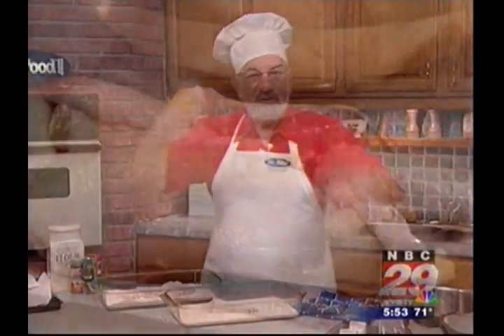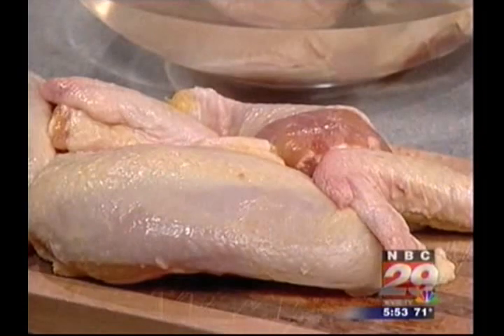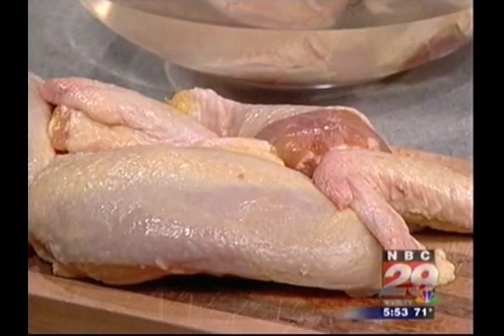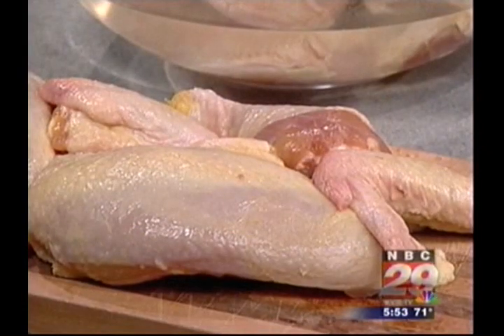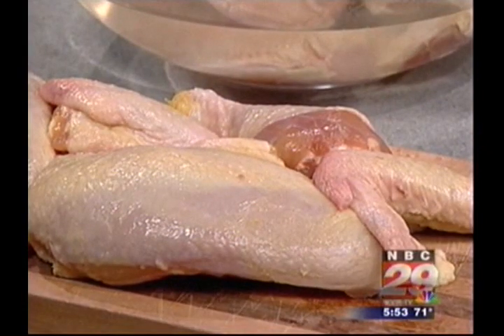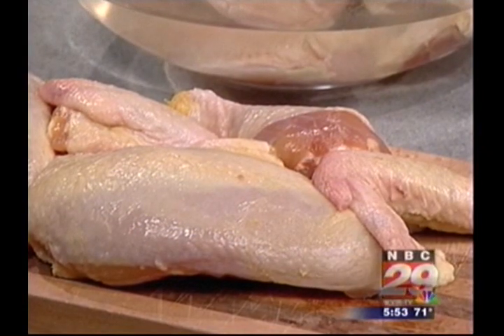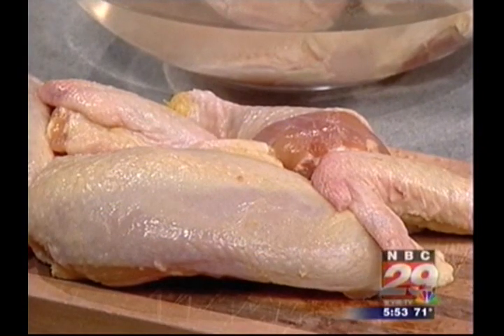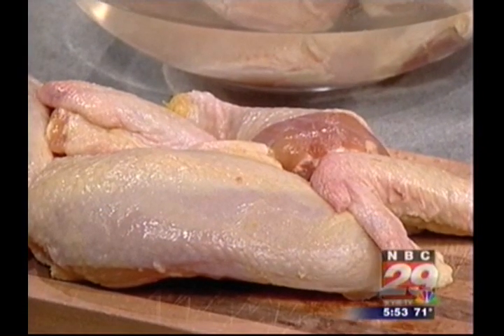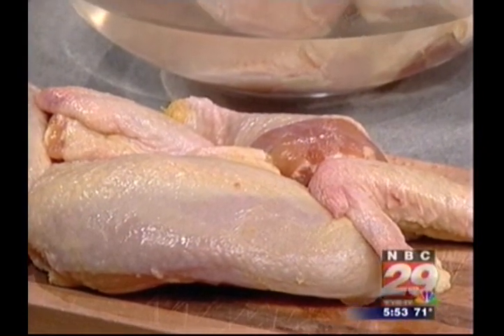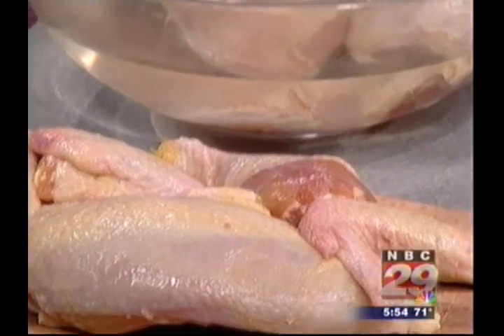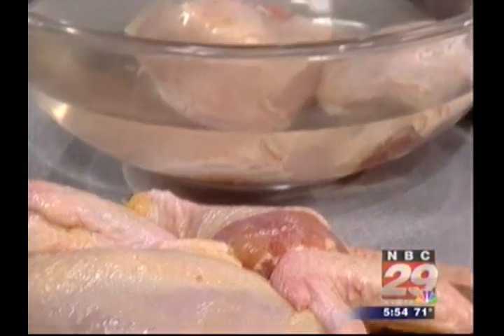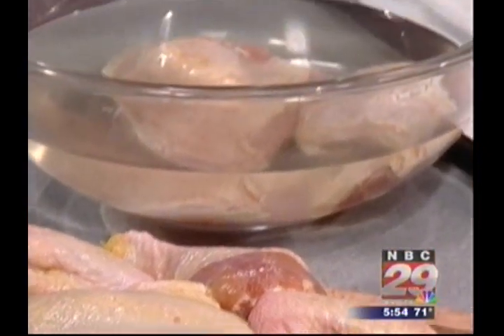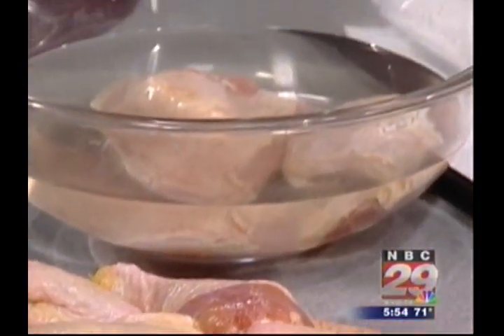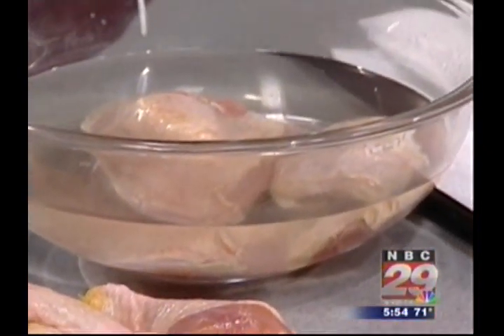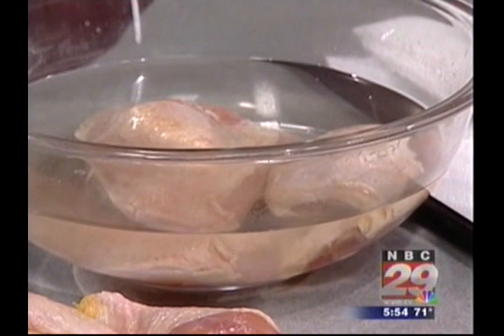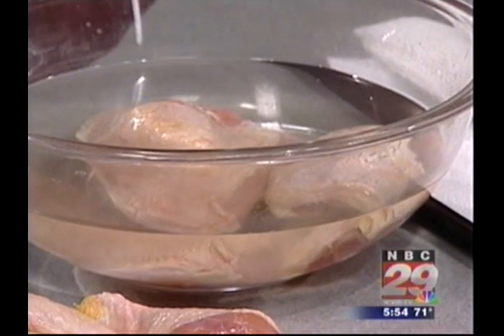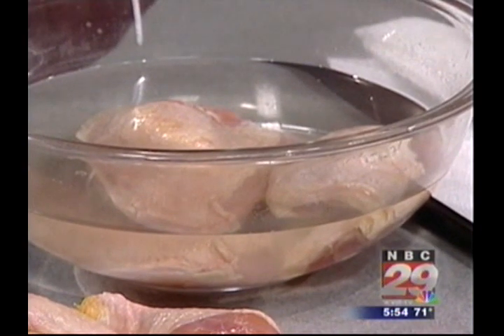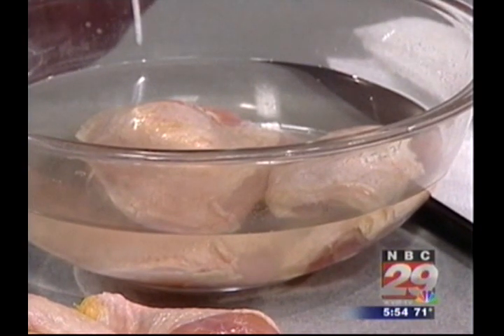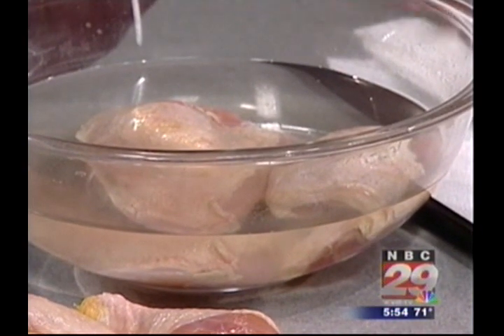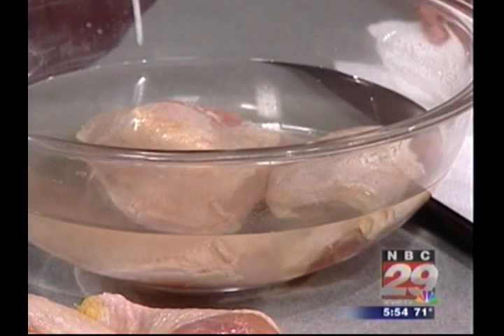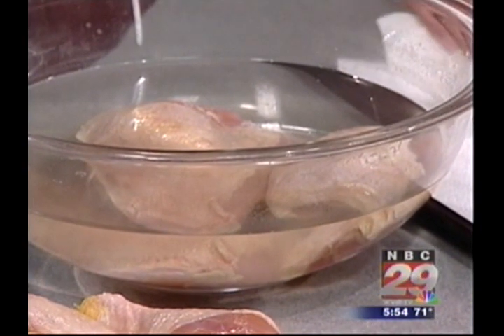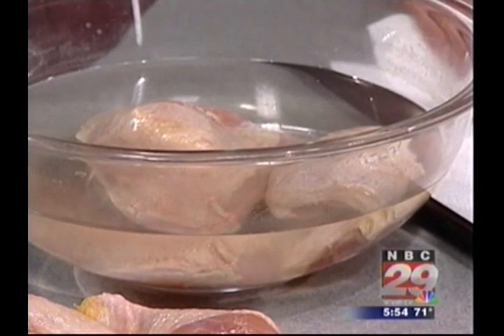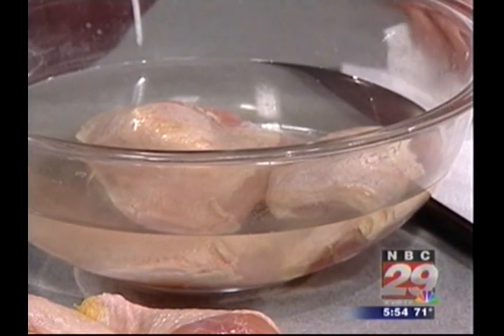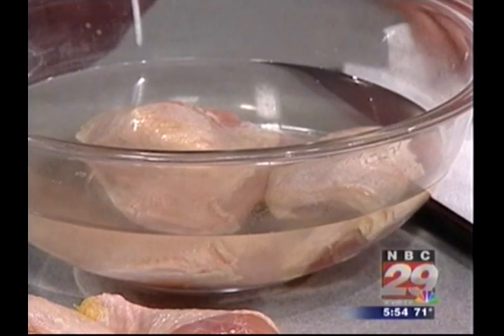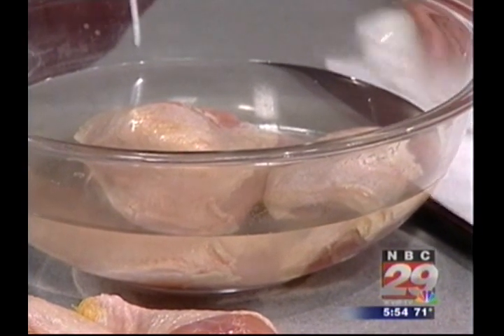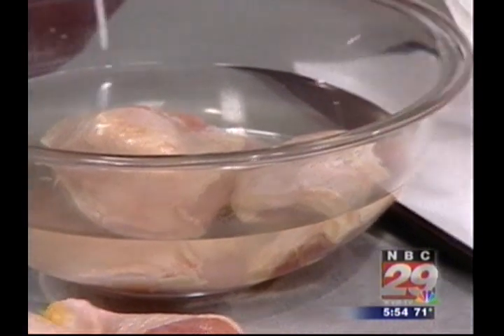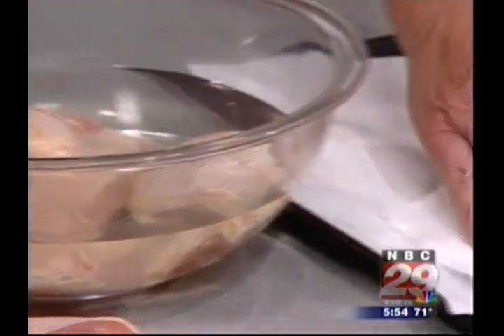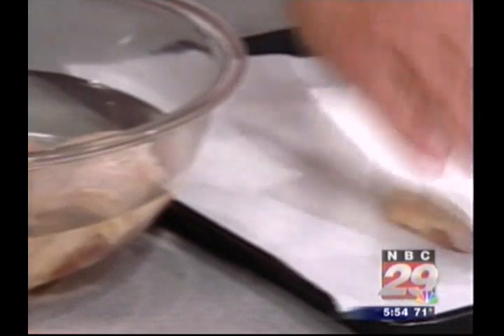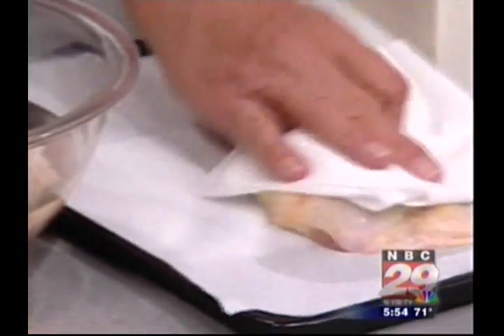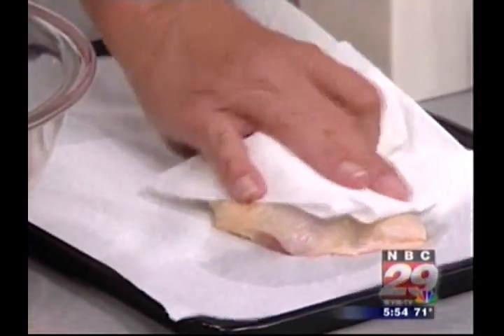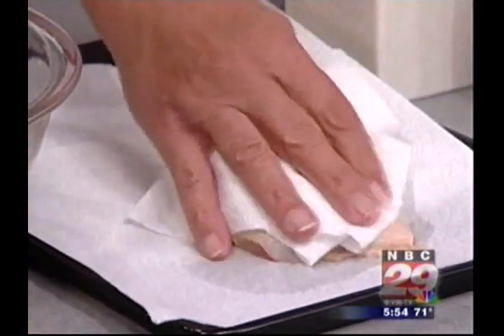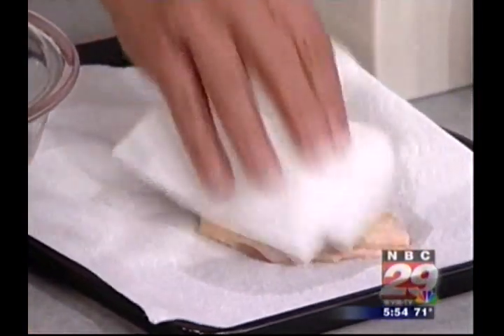We start off with a three to three and a half pound cut up chicken that we place into a bowl of salted ice water for about 20 minutes. And that's one of the keys to really crispy fried chicken. We remove the chicken from the water and we pat it dry.